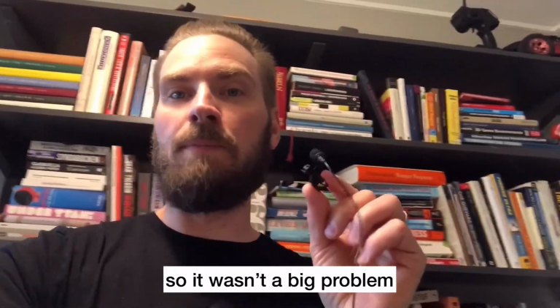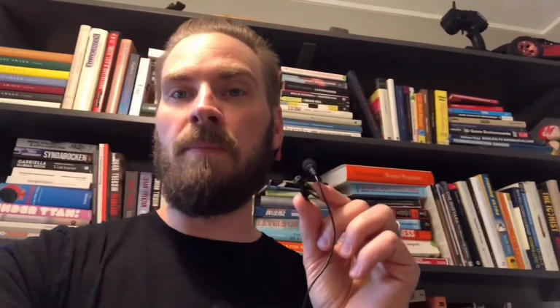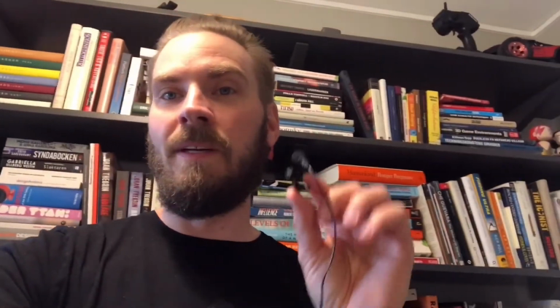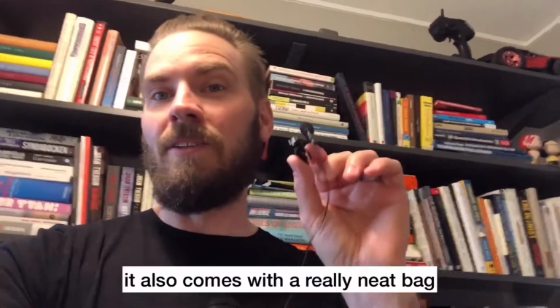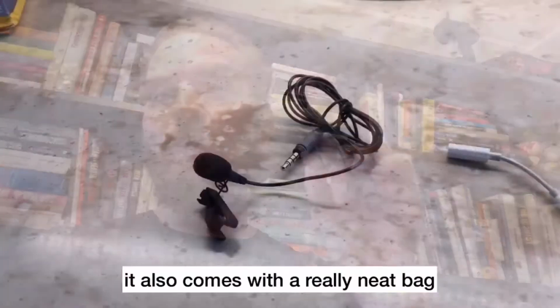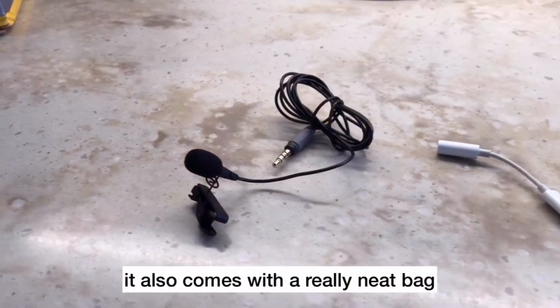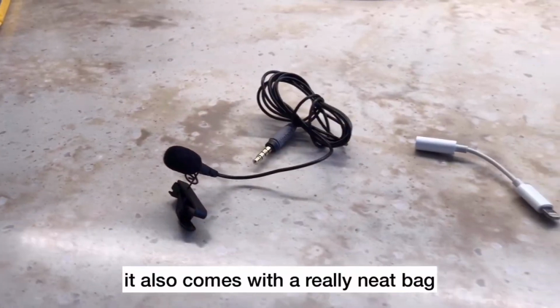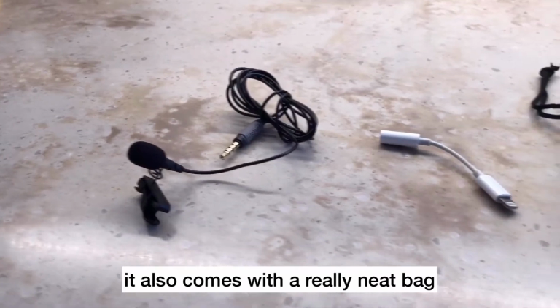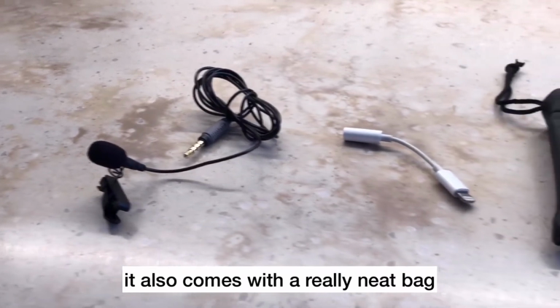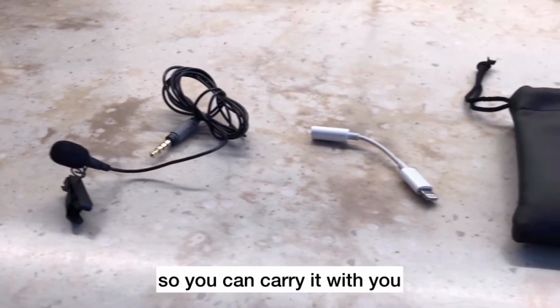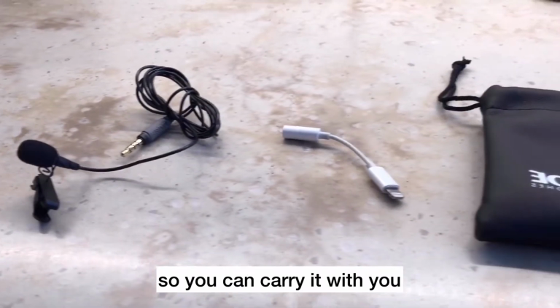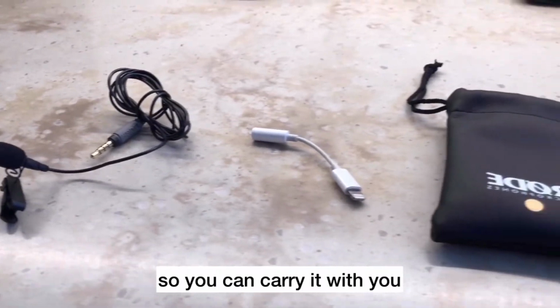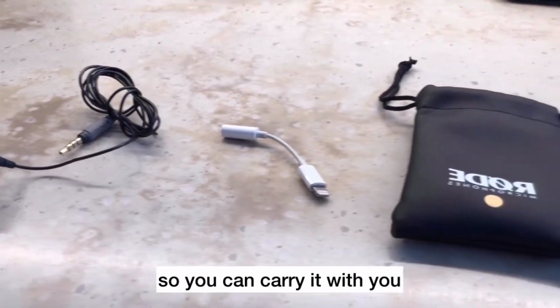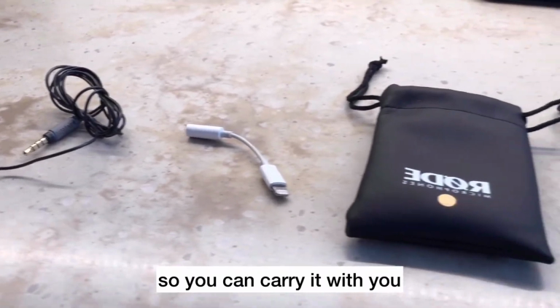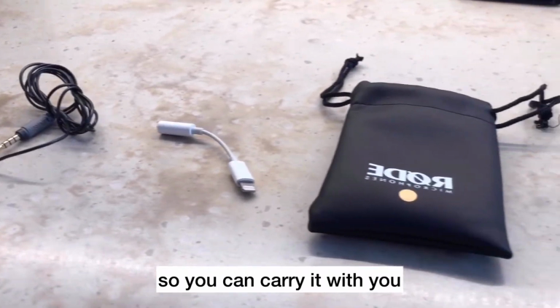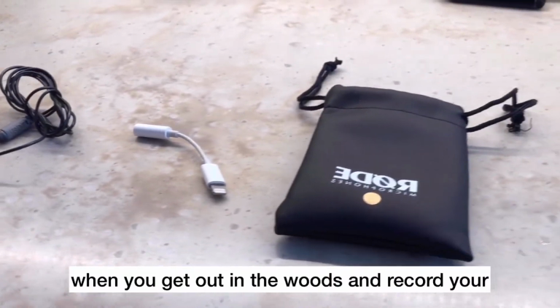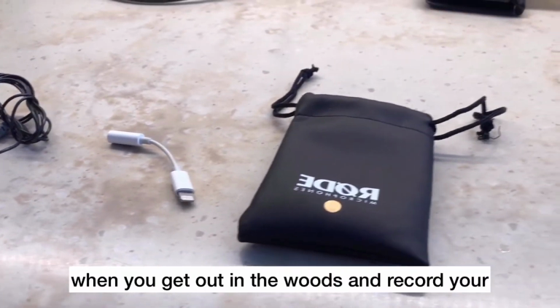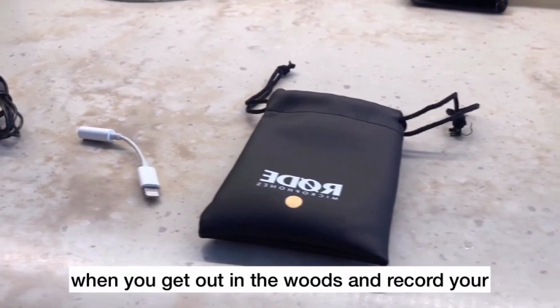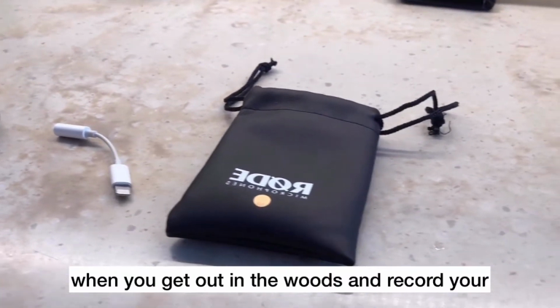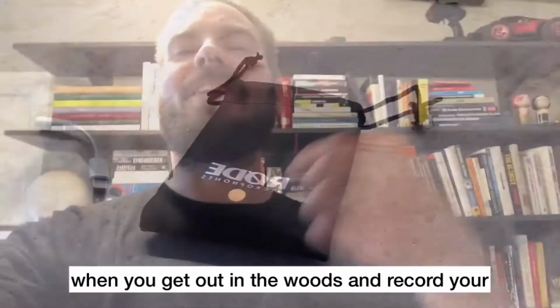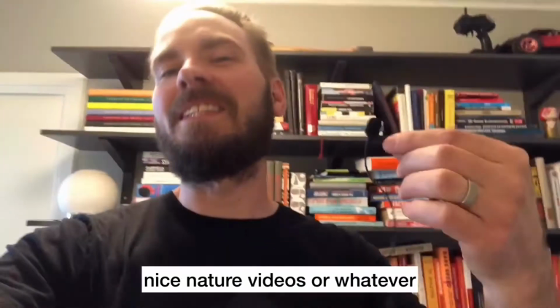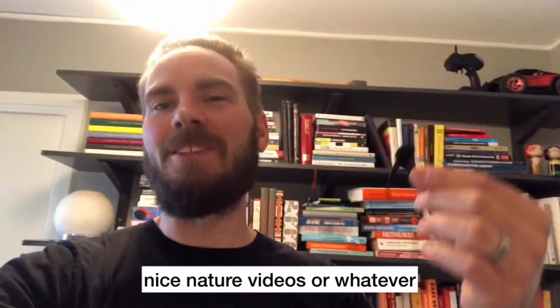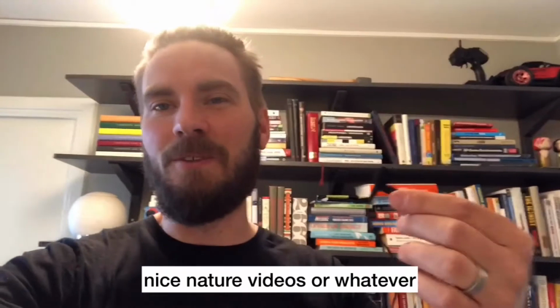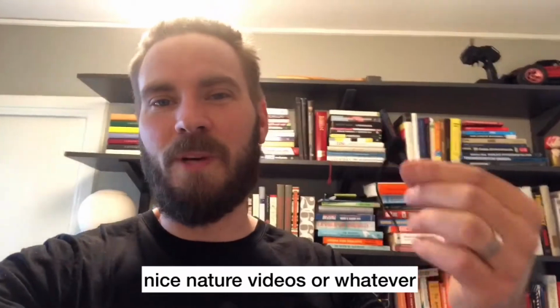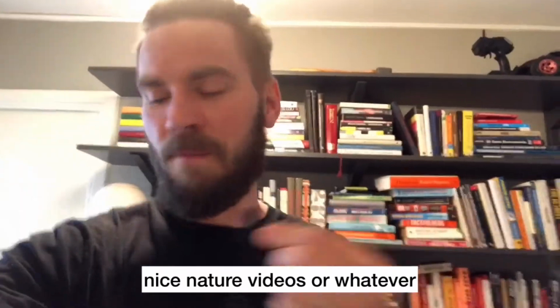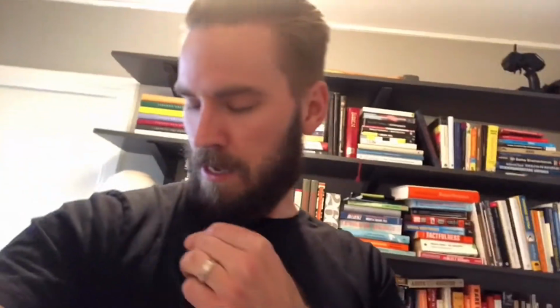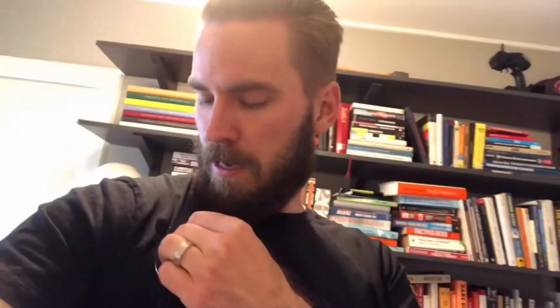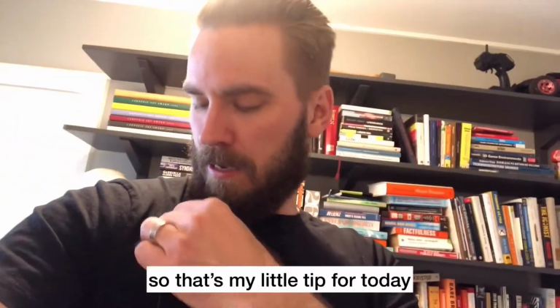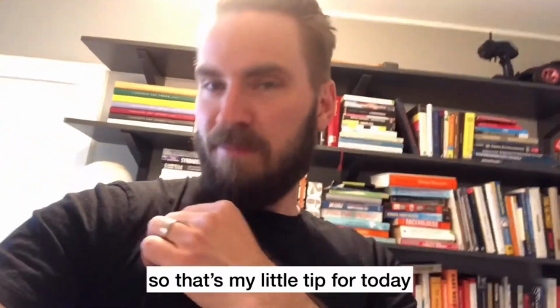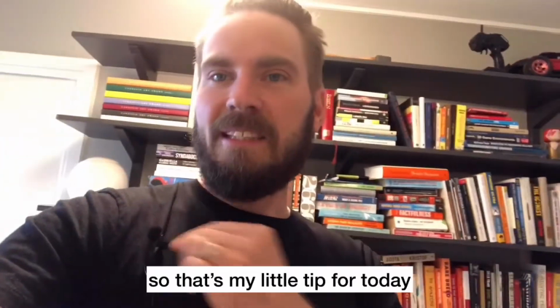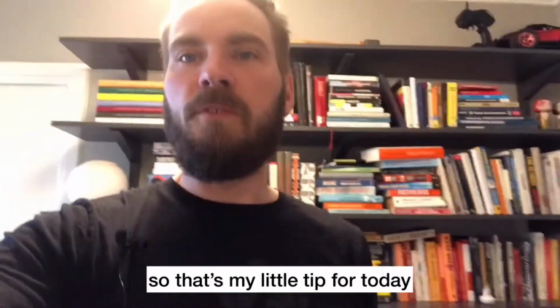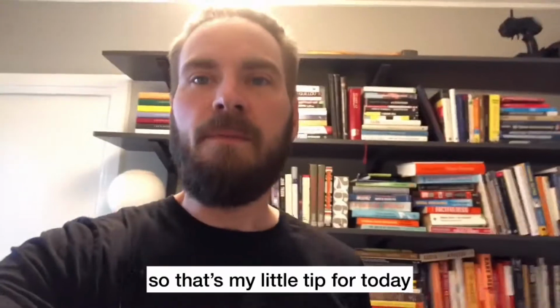It also comes with a really neat bag so you can carry this with you when you go out in the woods and record your nice nature videos or whatever. So that's my little tip for today.